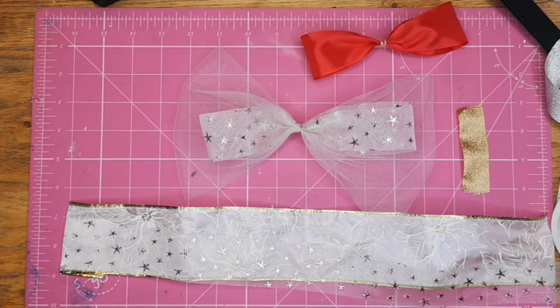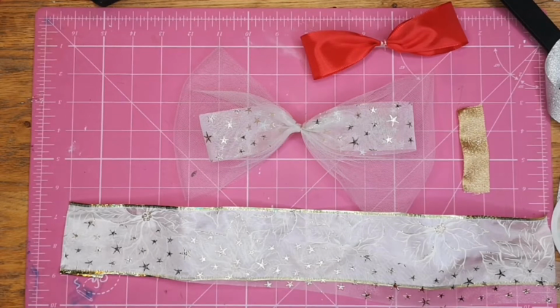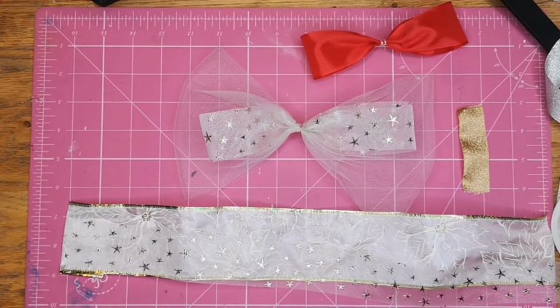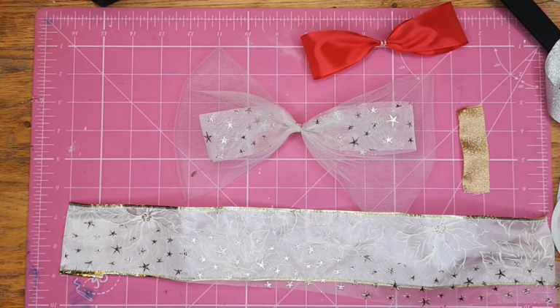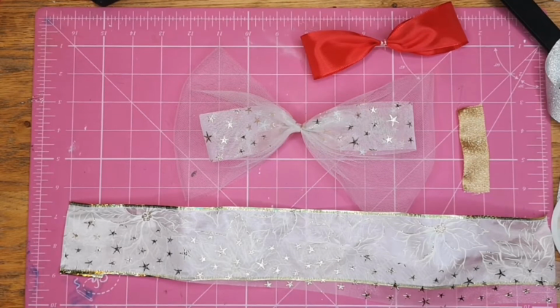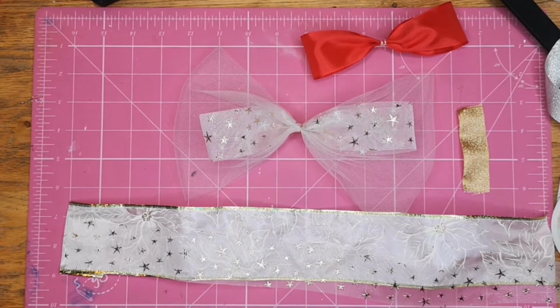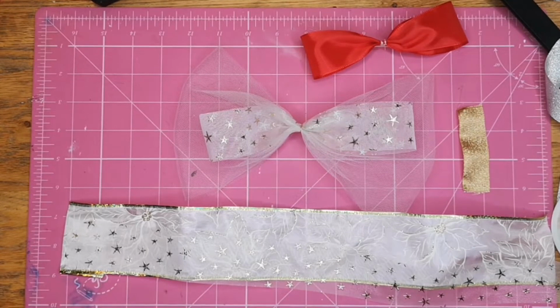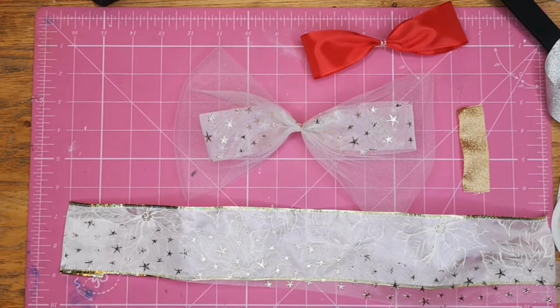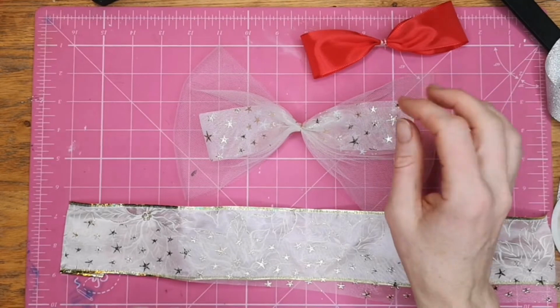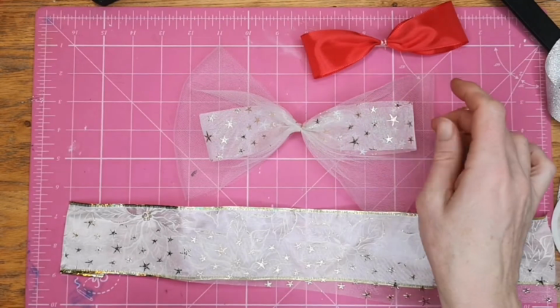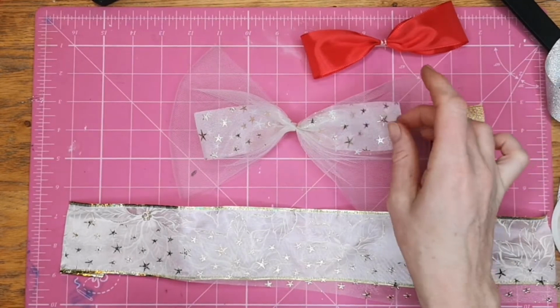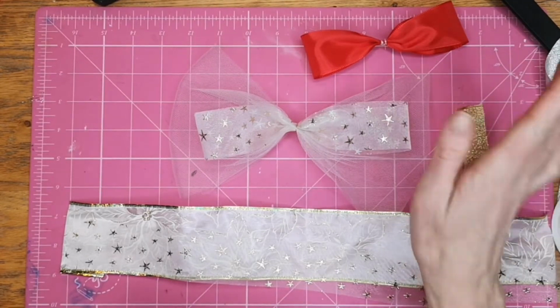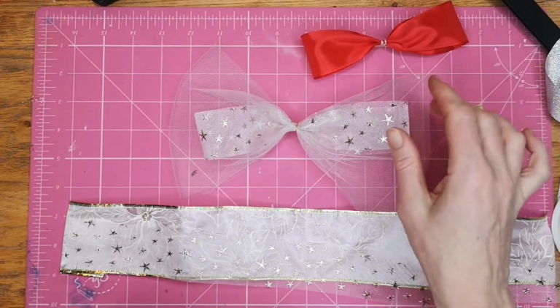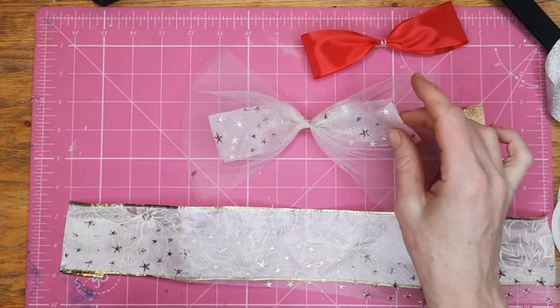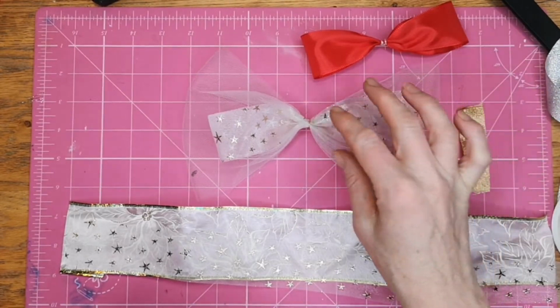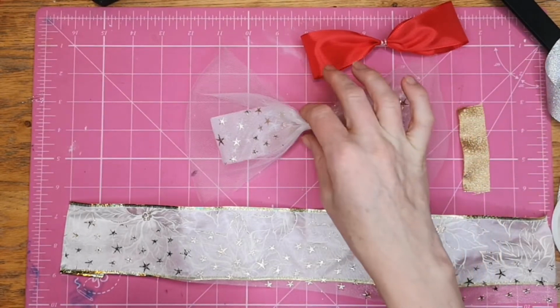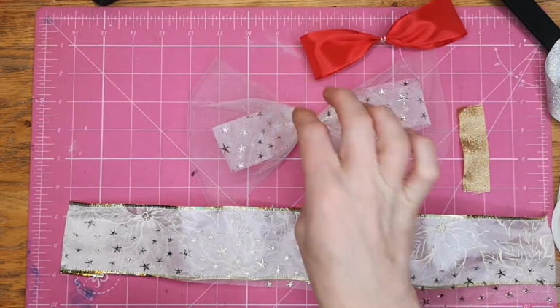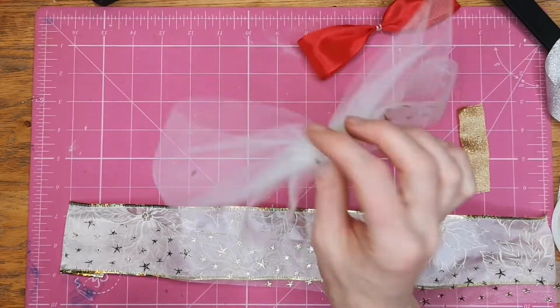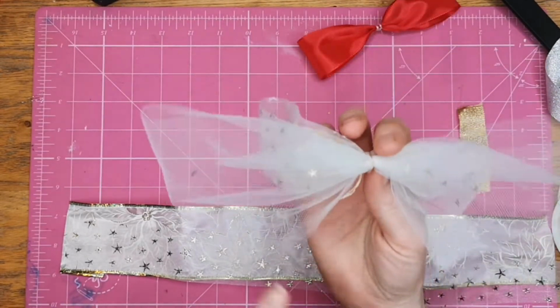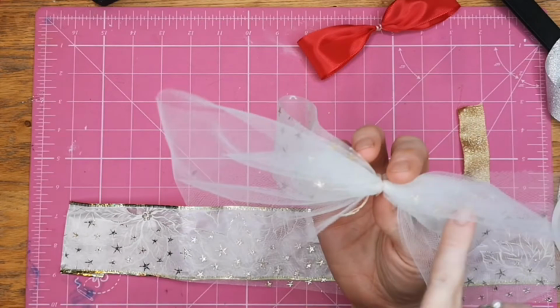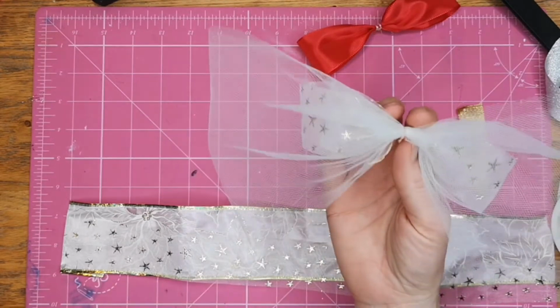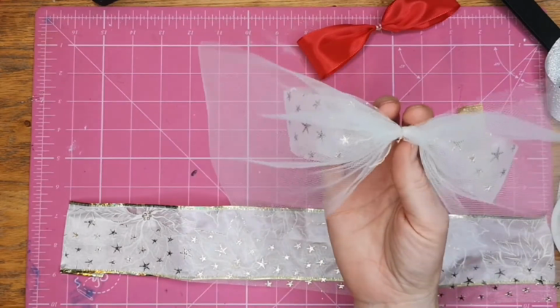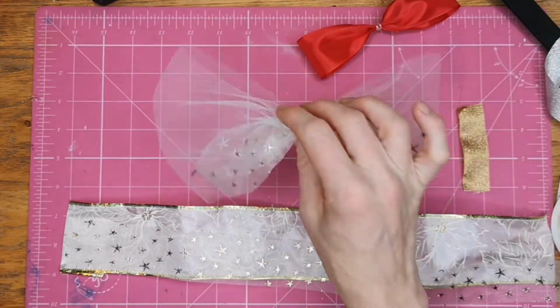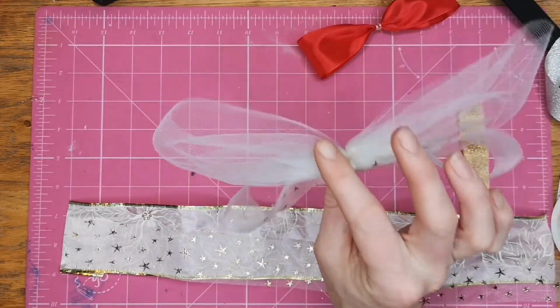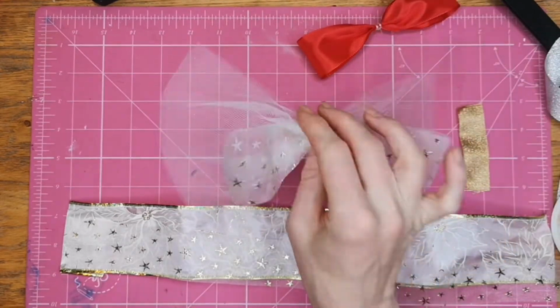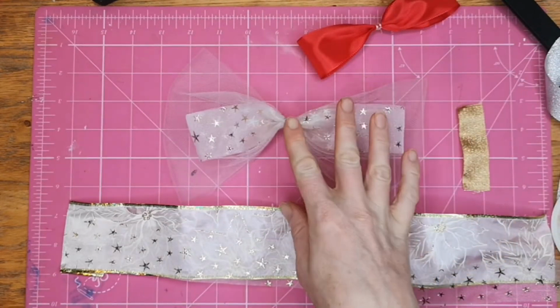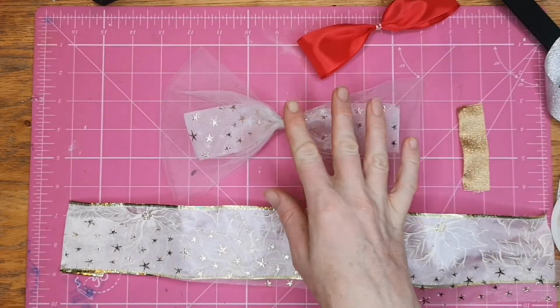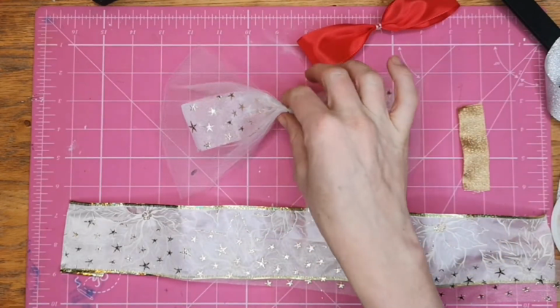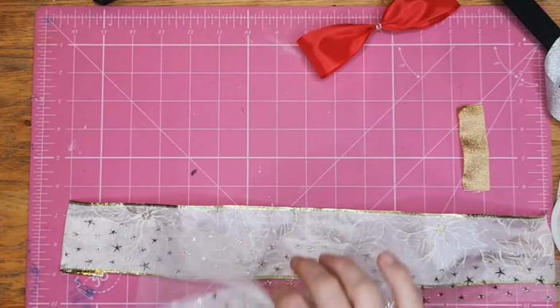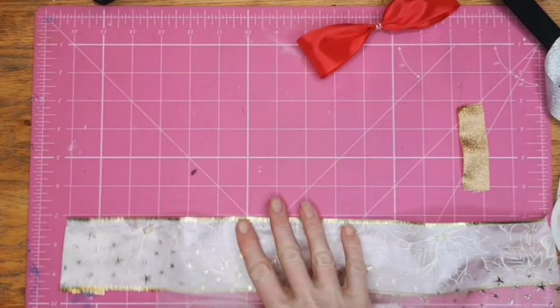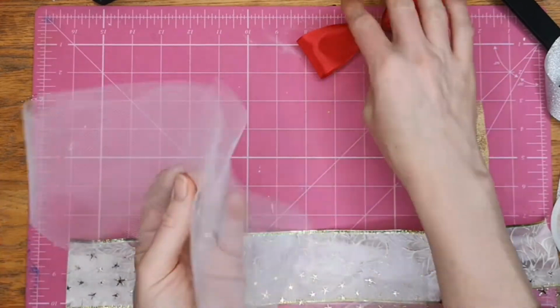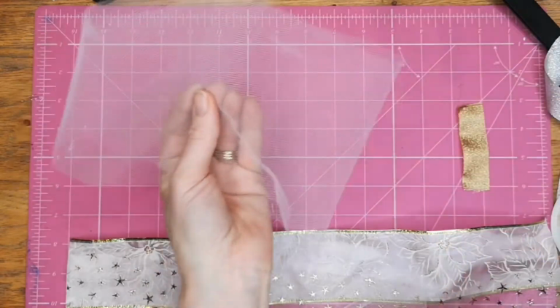Welcome back everyone. I'm going to show you how to do a variation on the decorative bow. So to get this type of bow at the back with the net, I'm just going to show you how we do that.